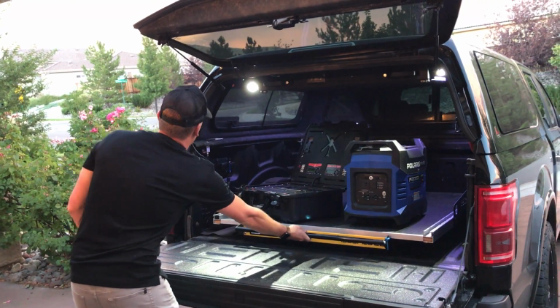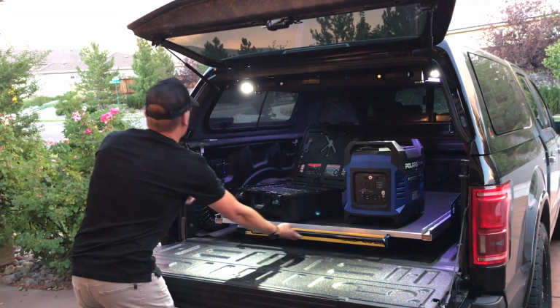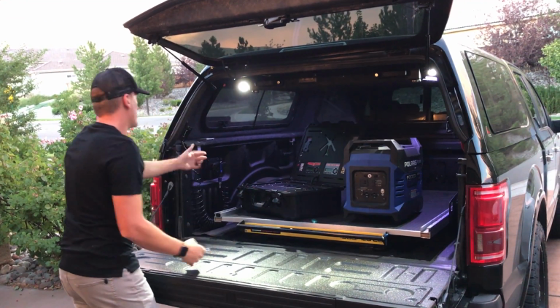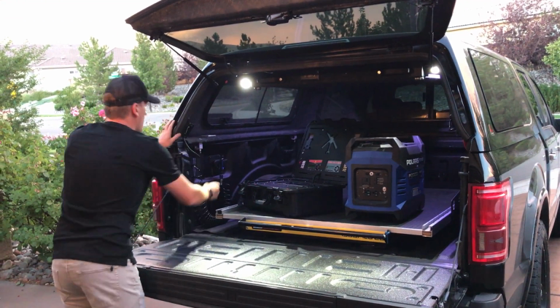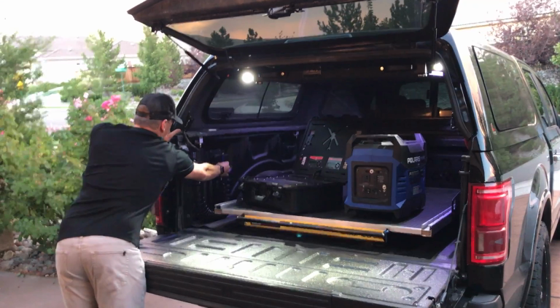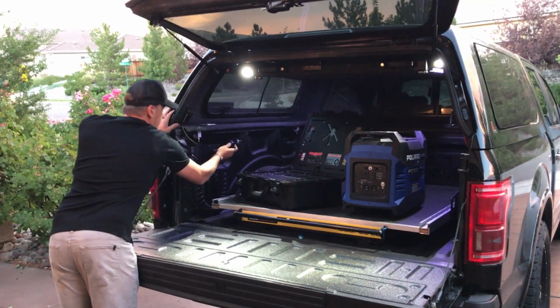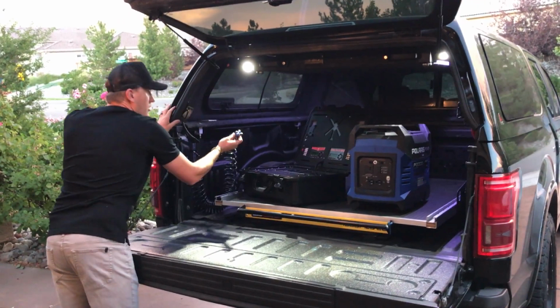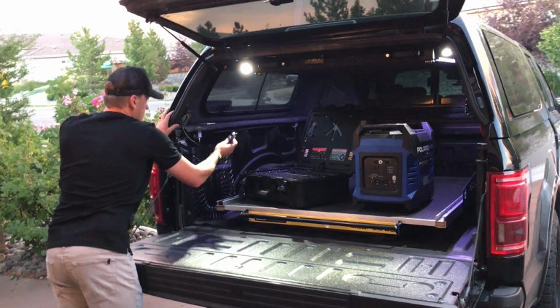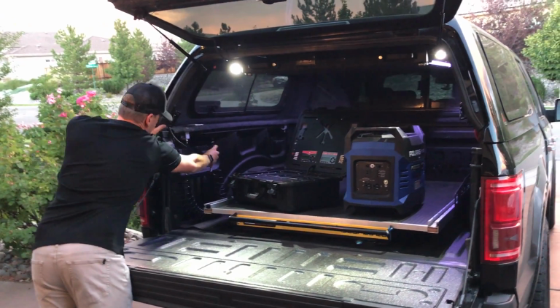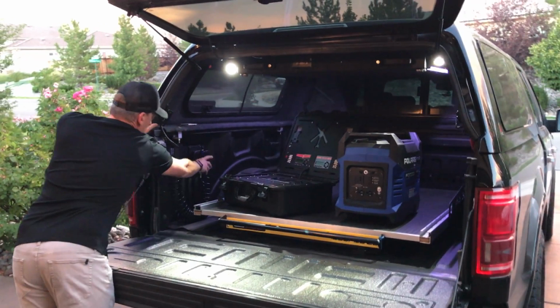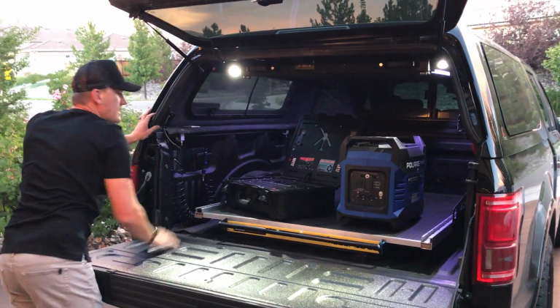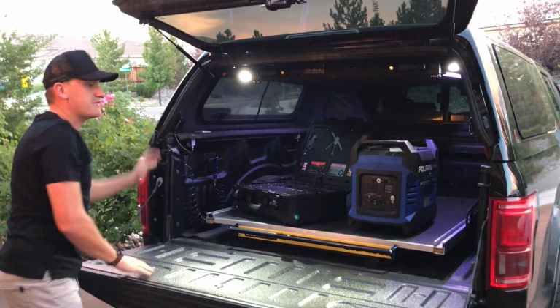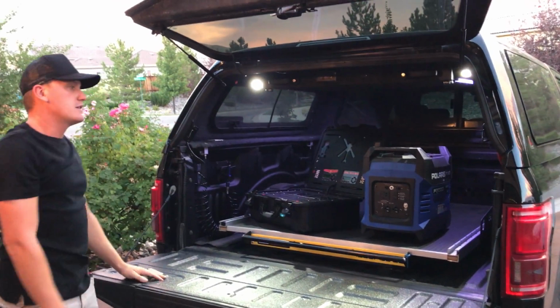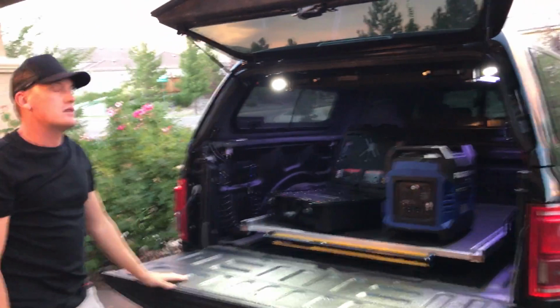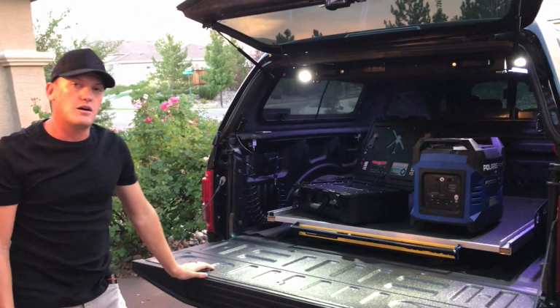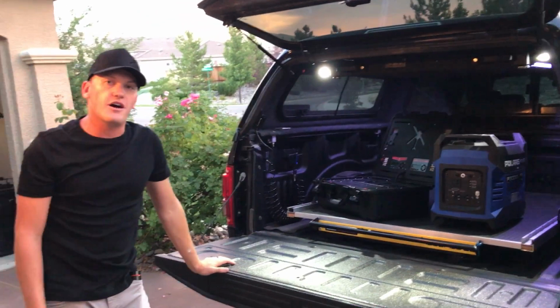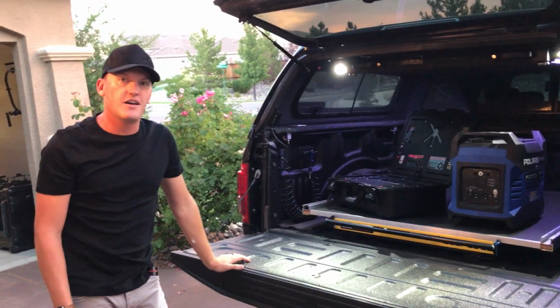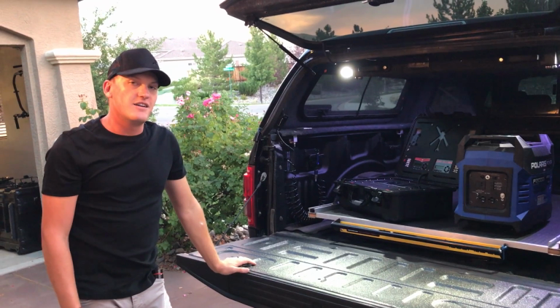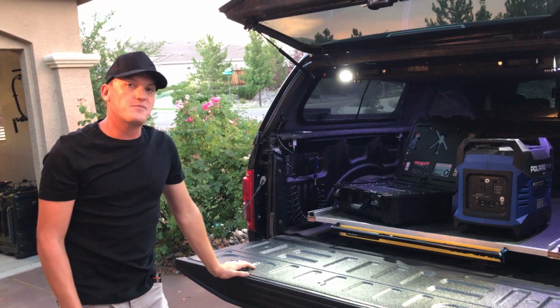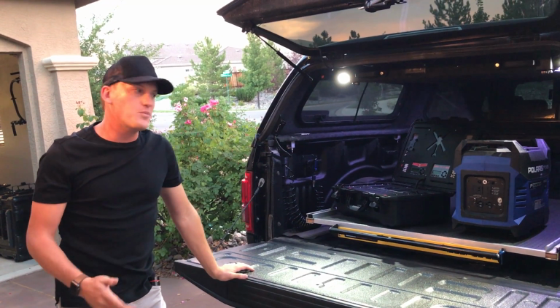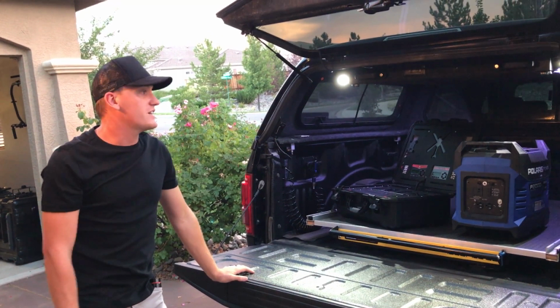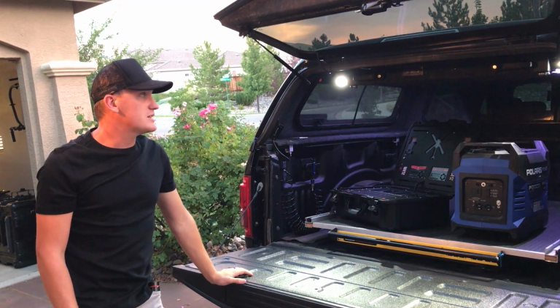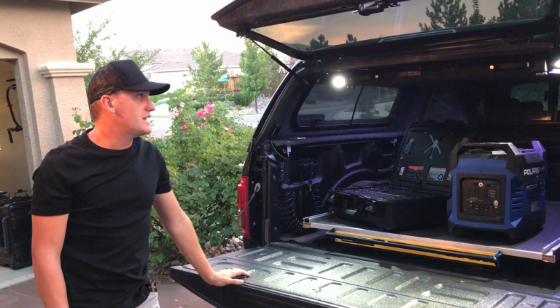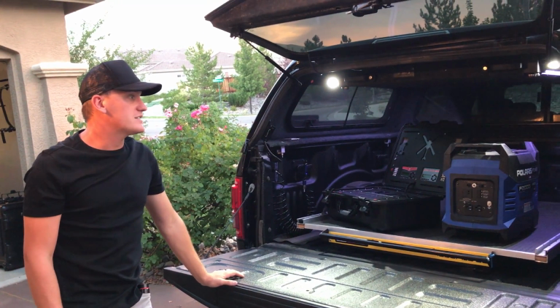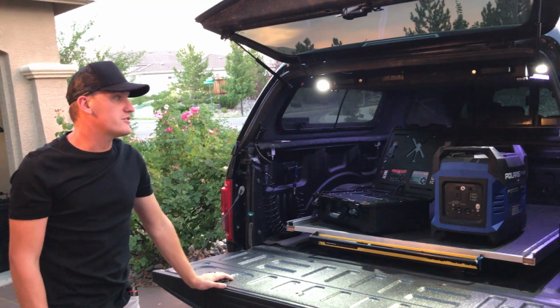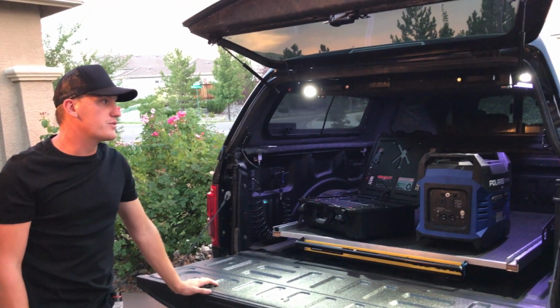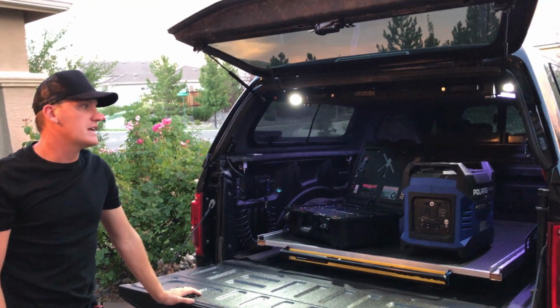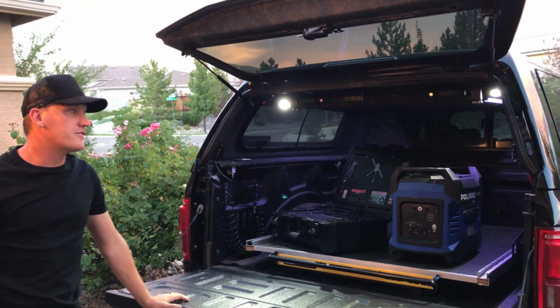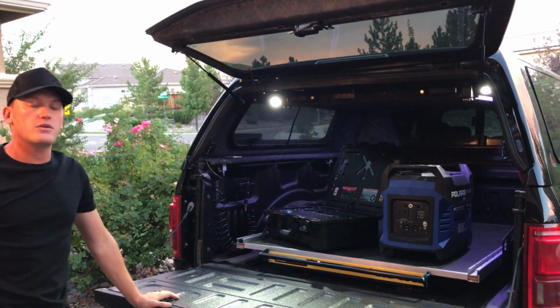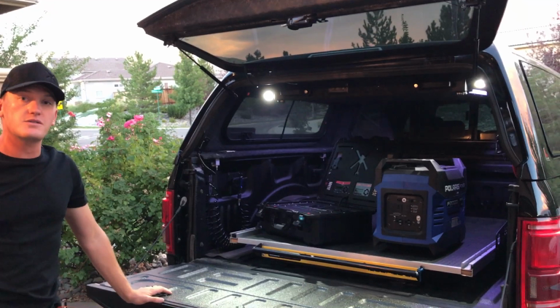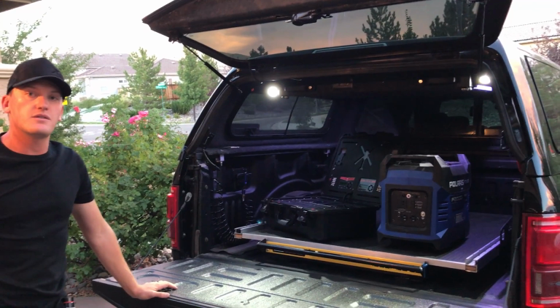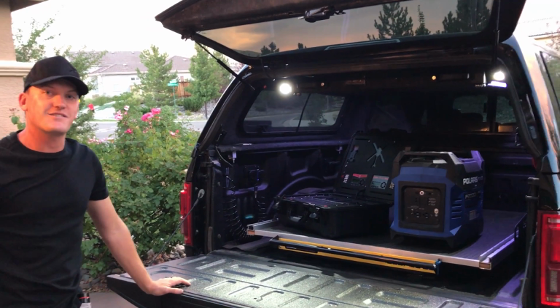Last little thing, of course you've got onboard air if you want to blow off lenses, any of that stuff. So our copter support vehicle, CSV, has turned into a pretty comfortable and versatile truck.